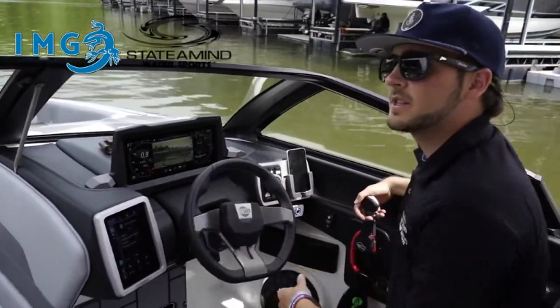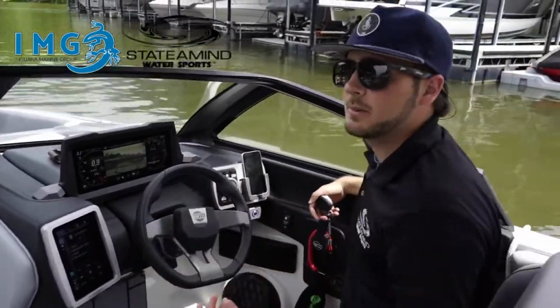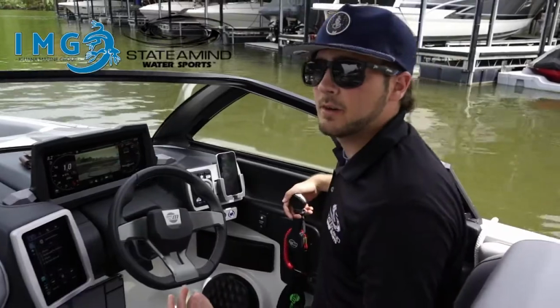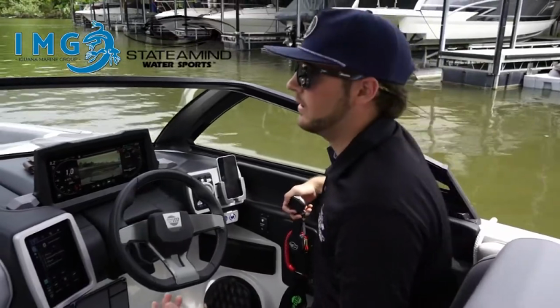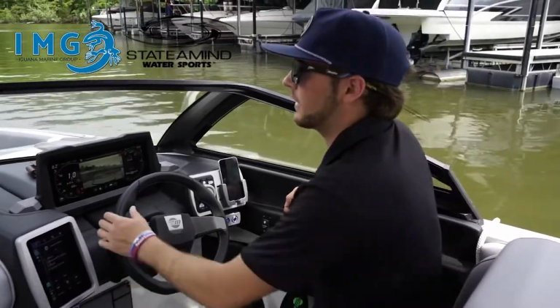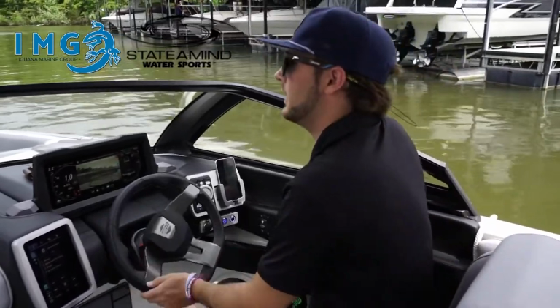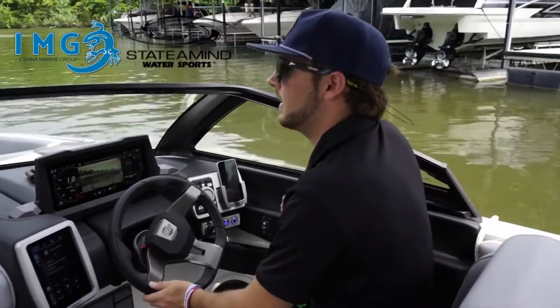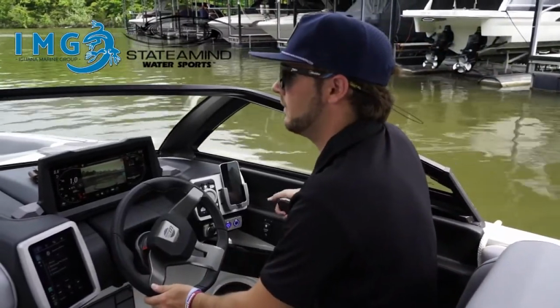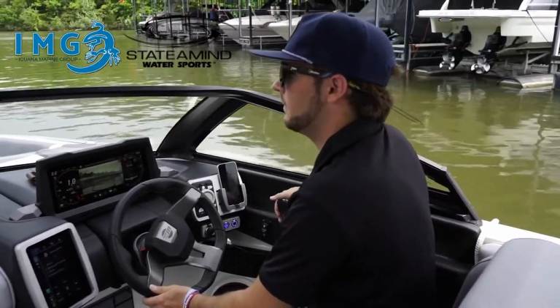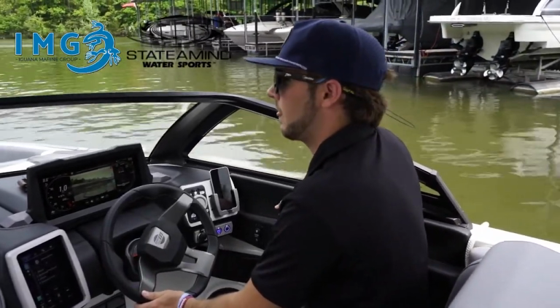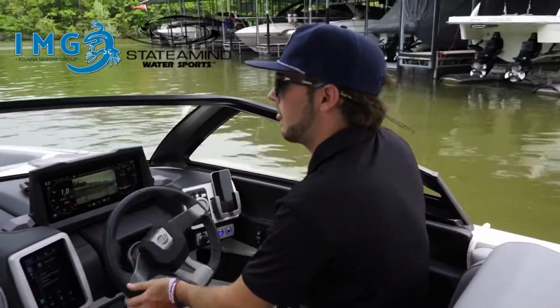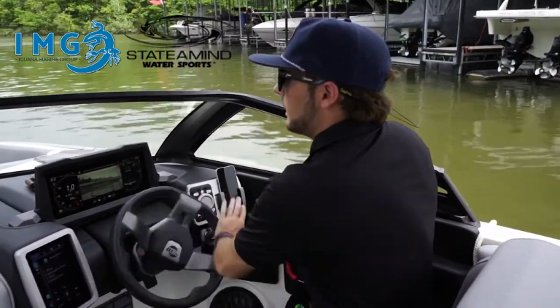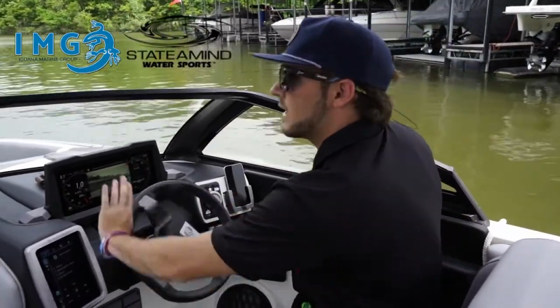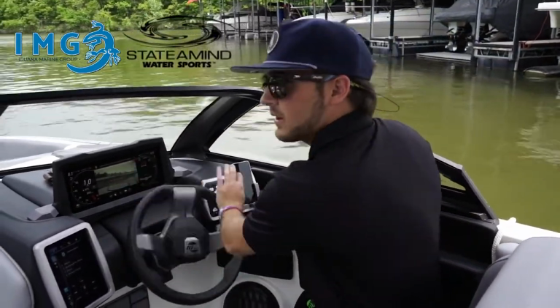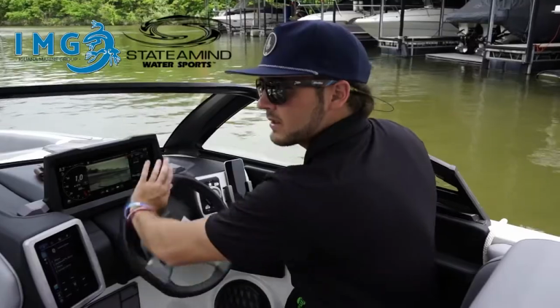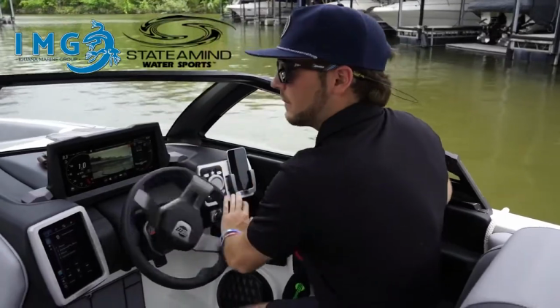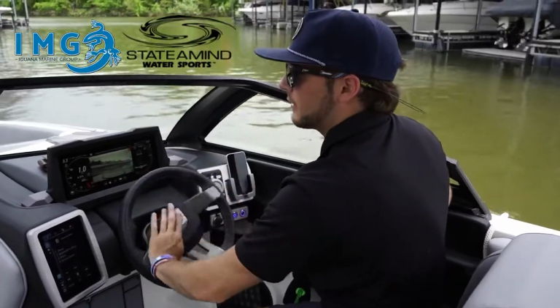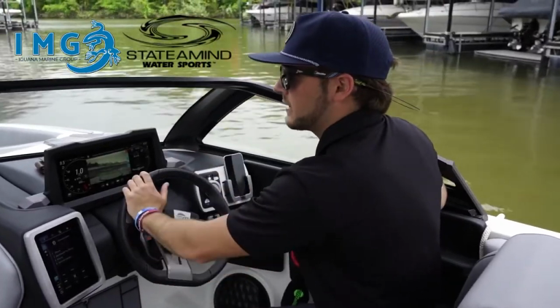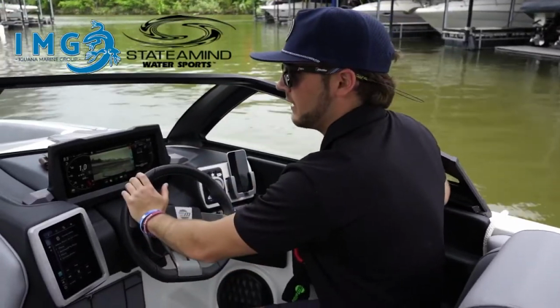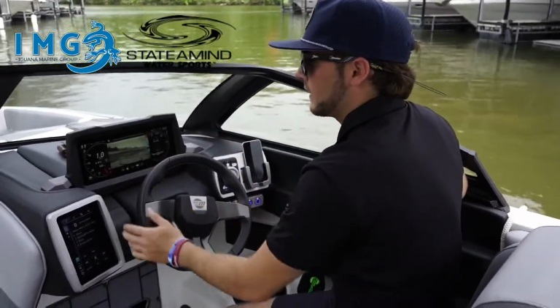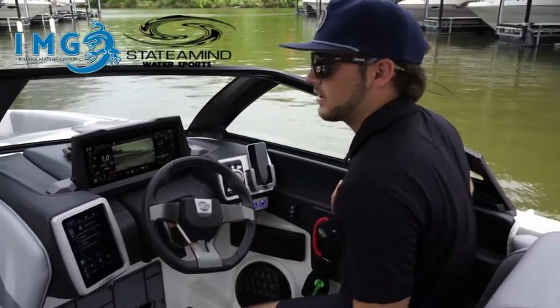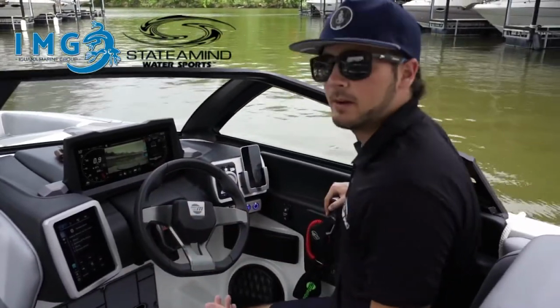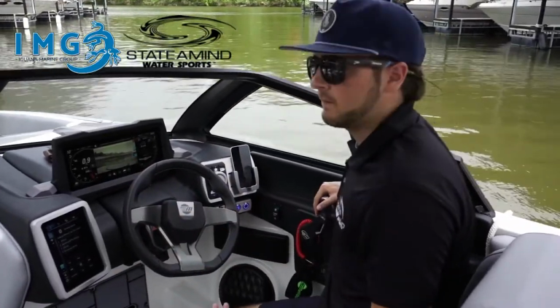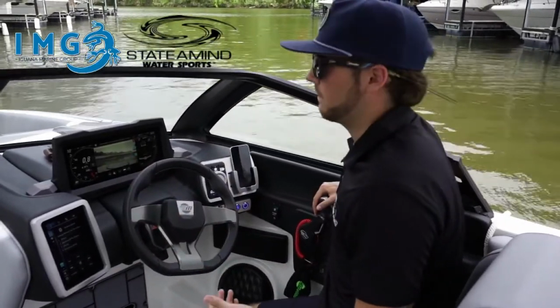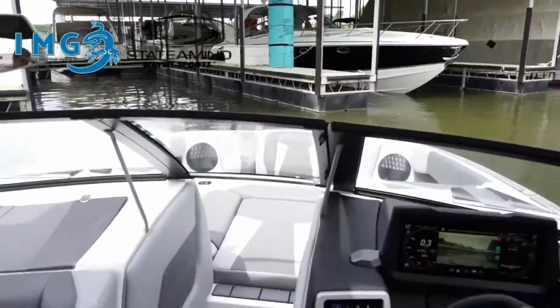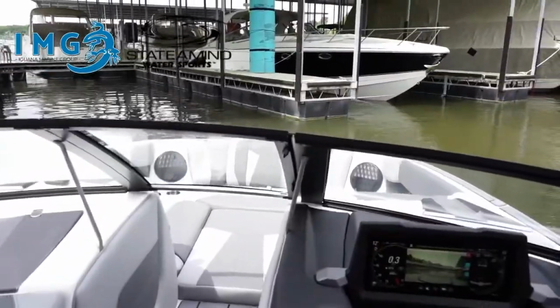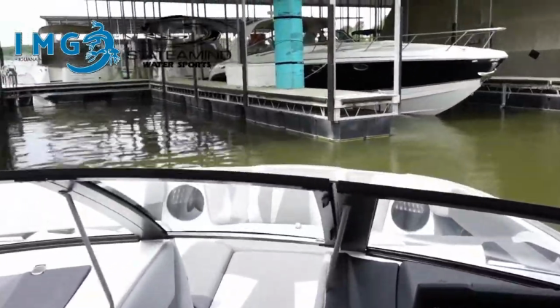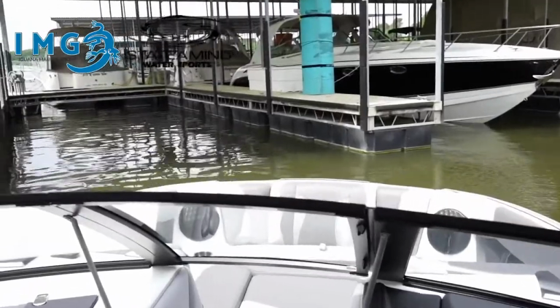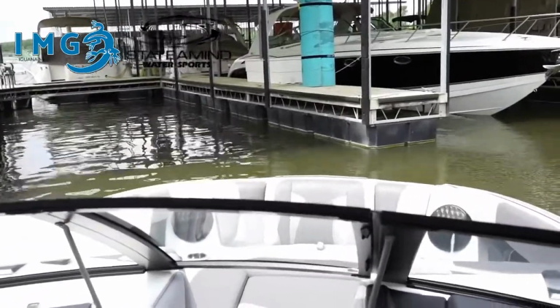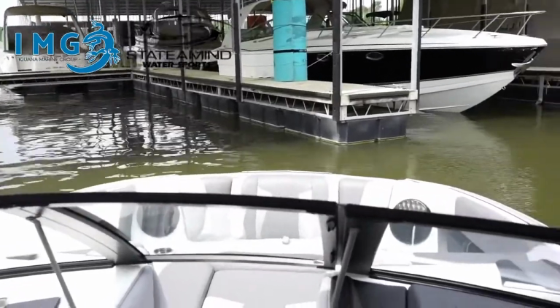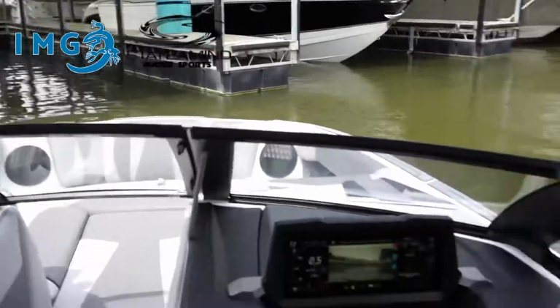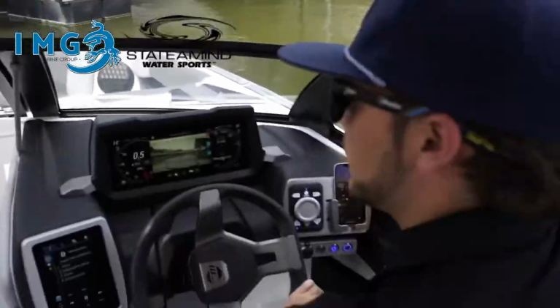Similar to the parallel approach, I'm going to come in at an angle, use reverse, and turn my wheel all the way to the right to straighten the boat out, then put it back in forward and adjust again.